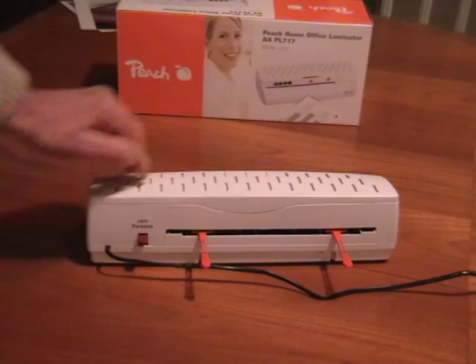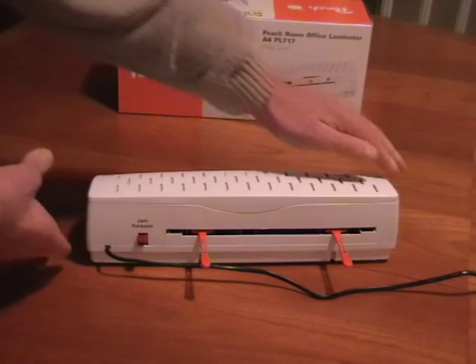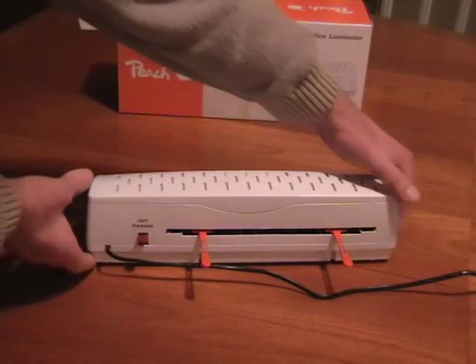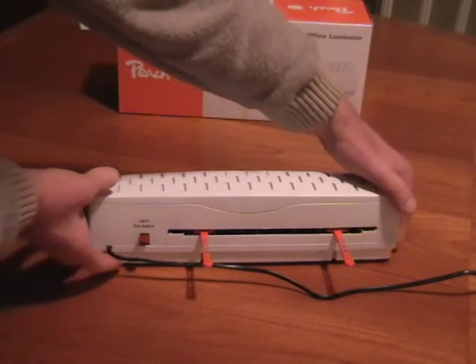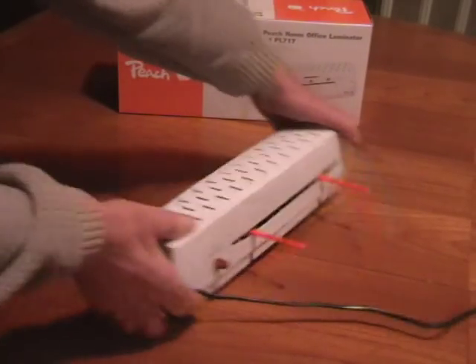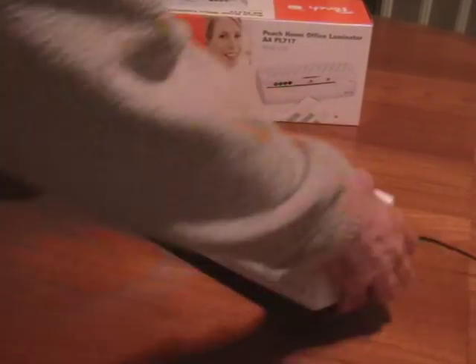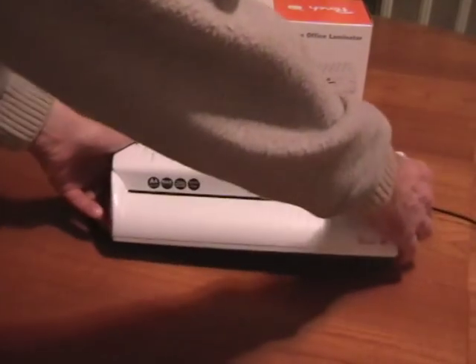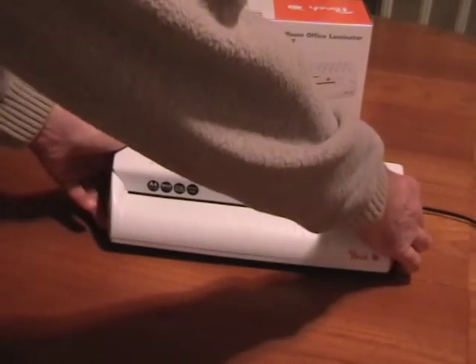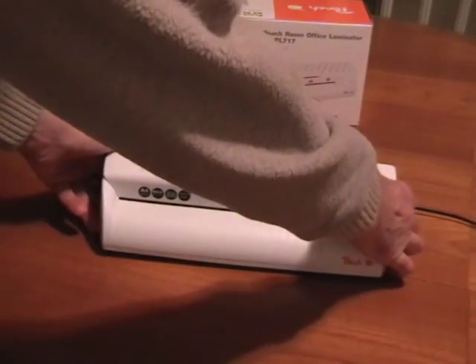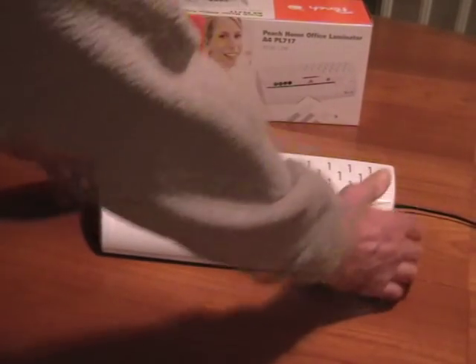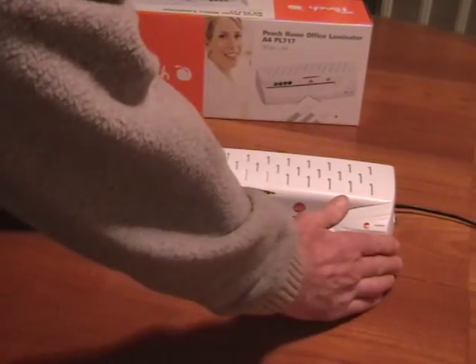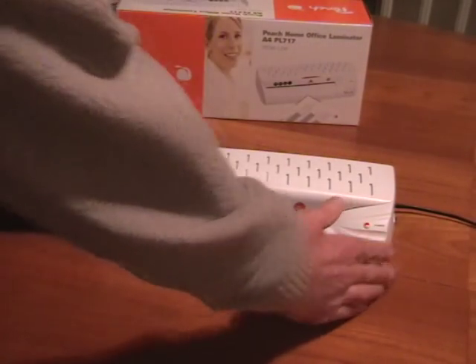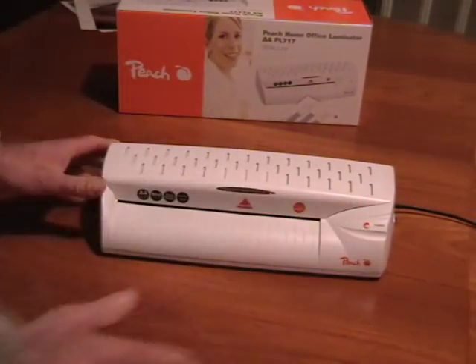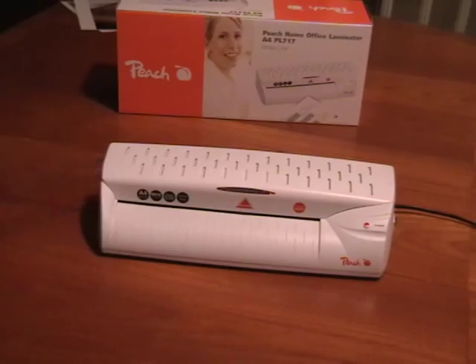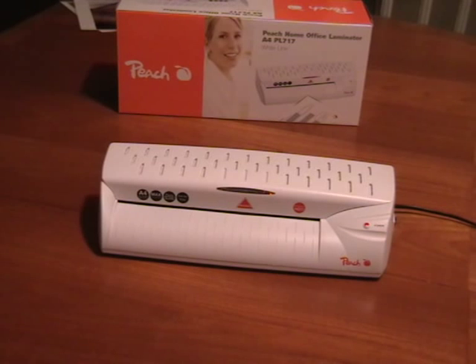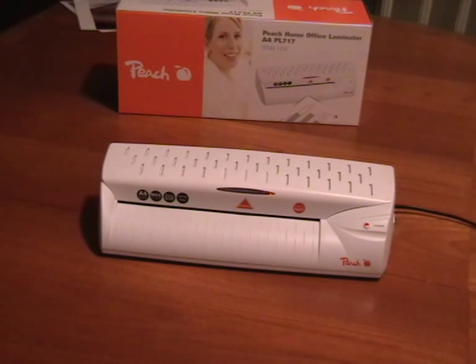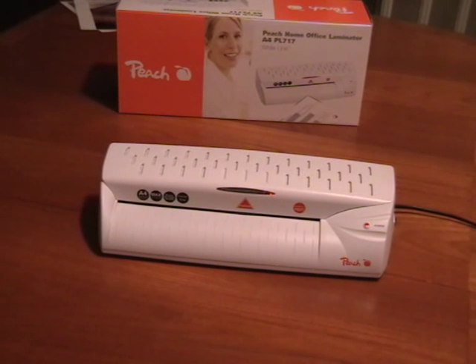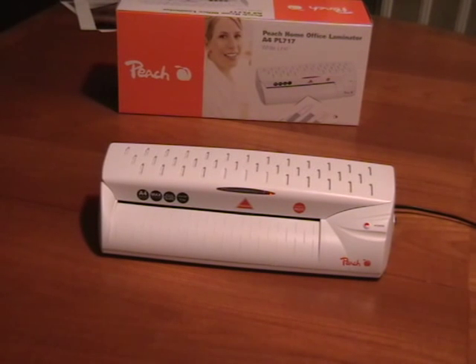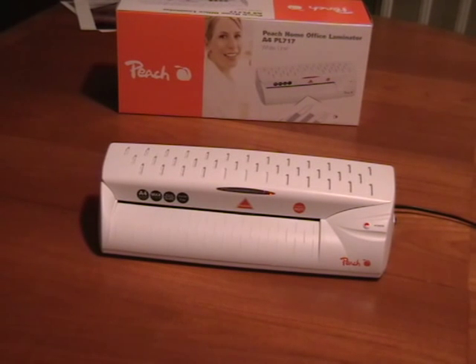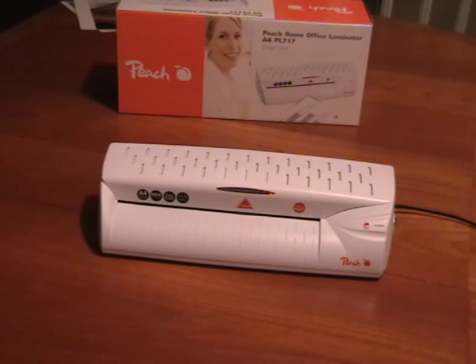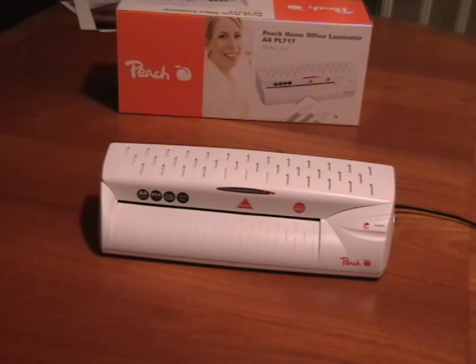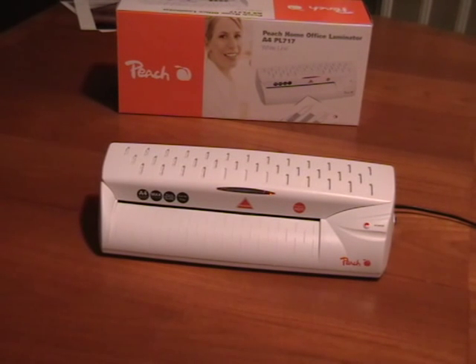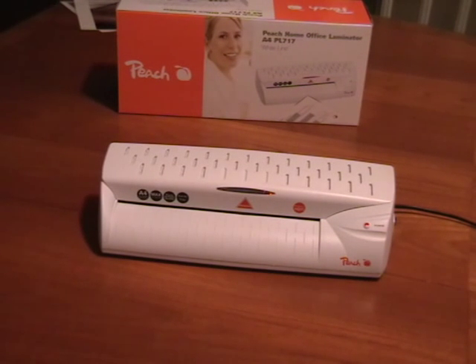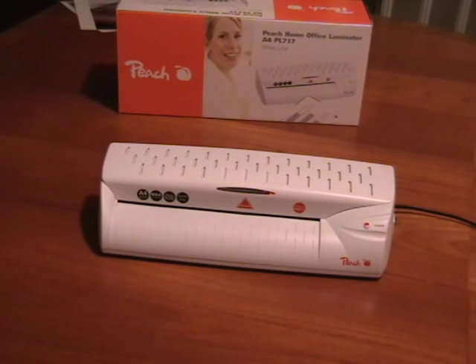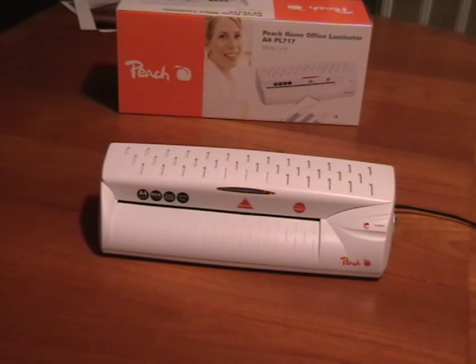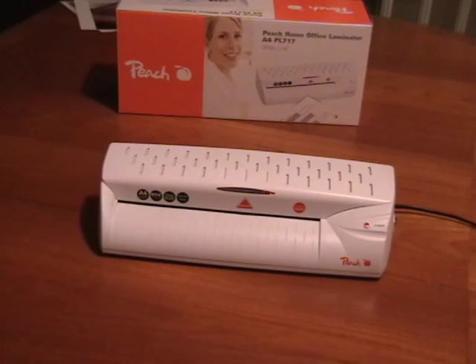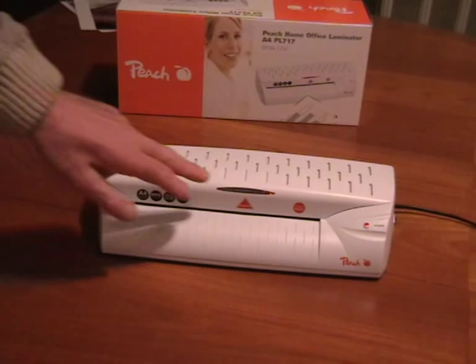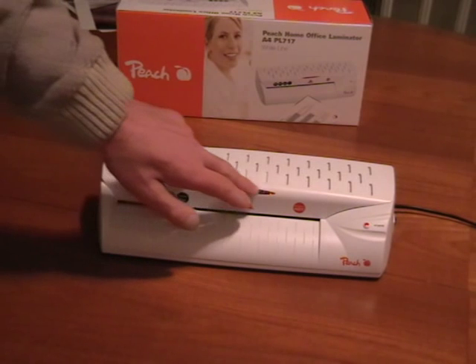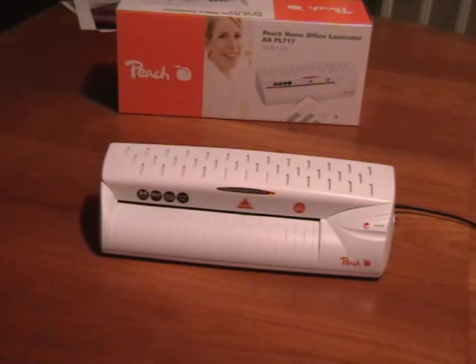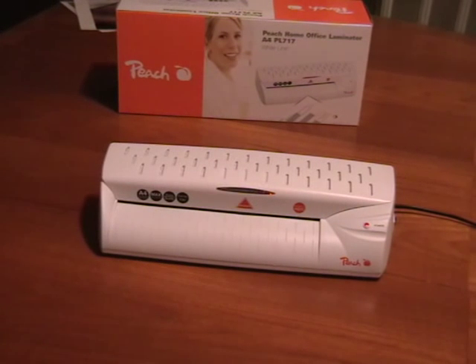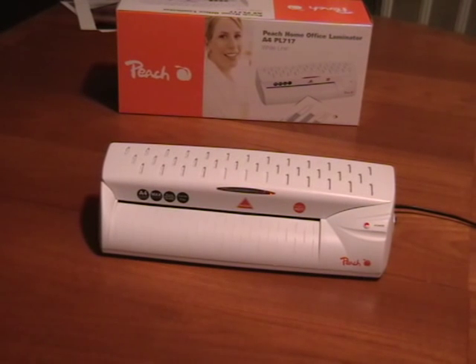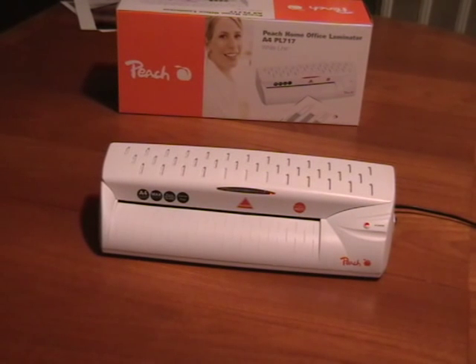This is absolutely unique for laminators in this price range. It has a very fast three minute warm-up time. The orange light here comes on when it's ready.